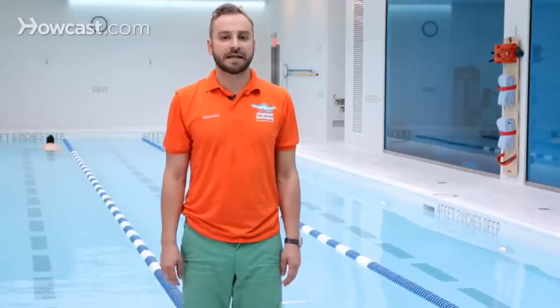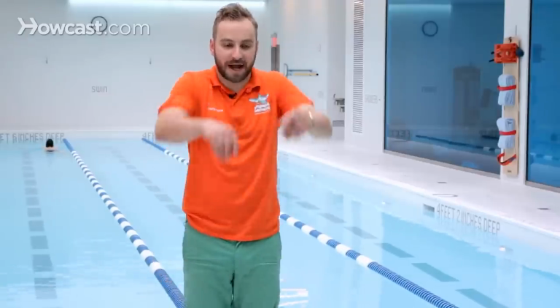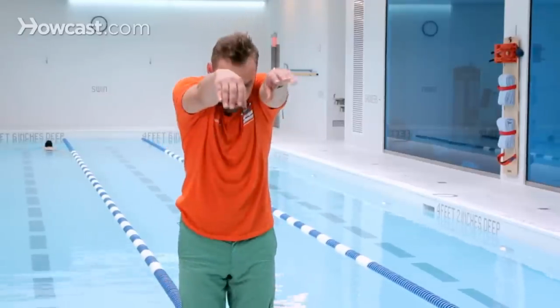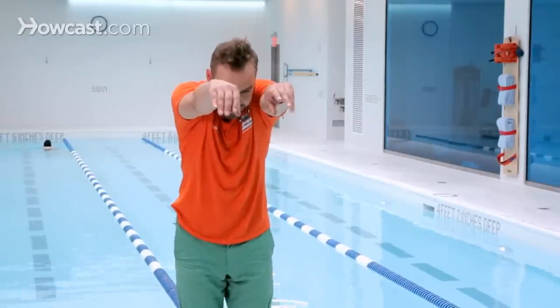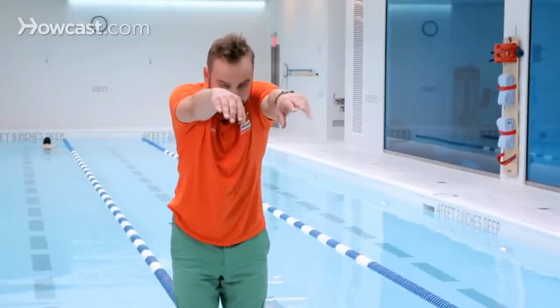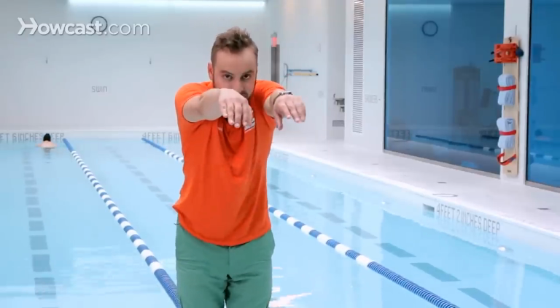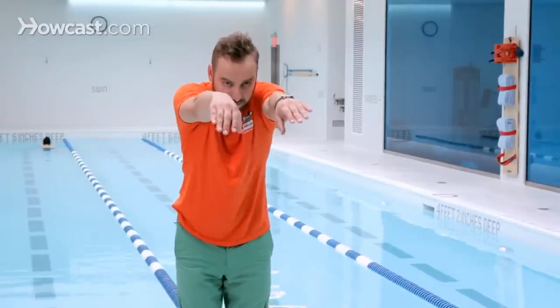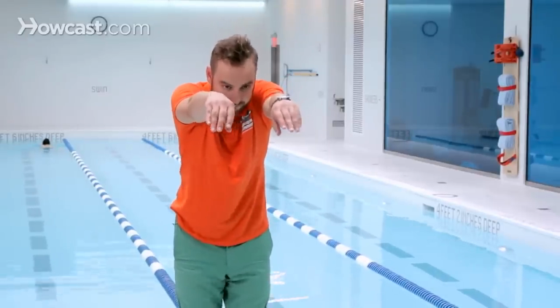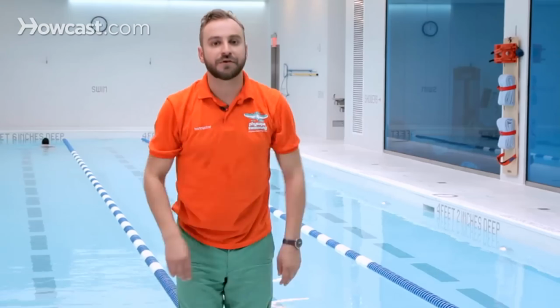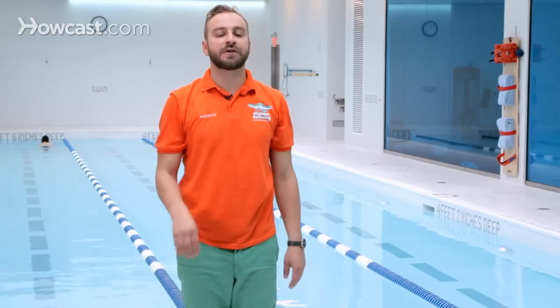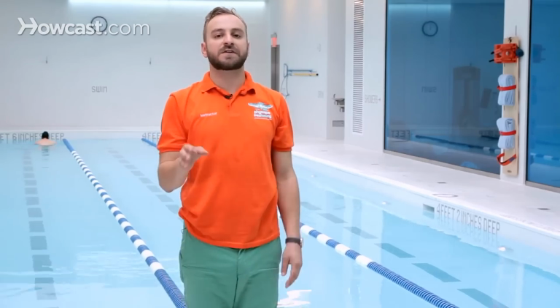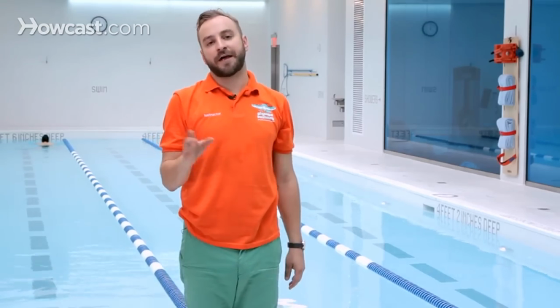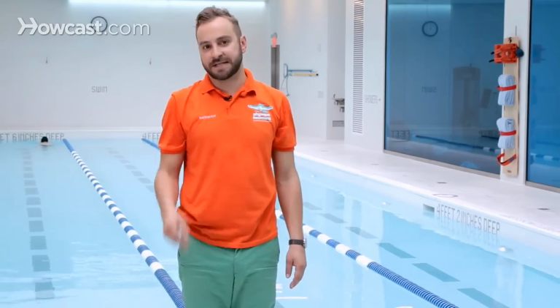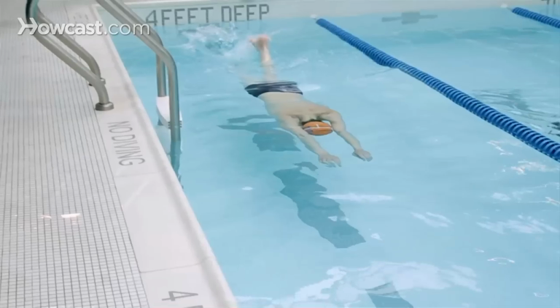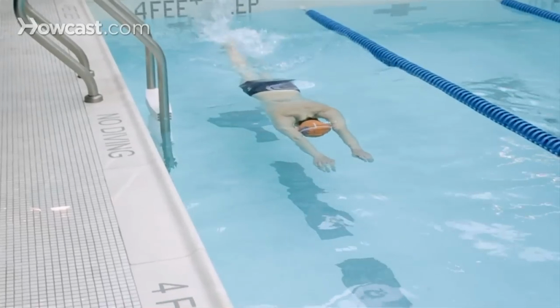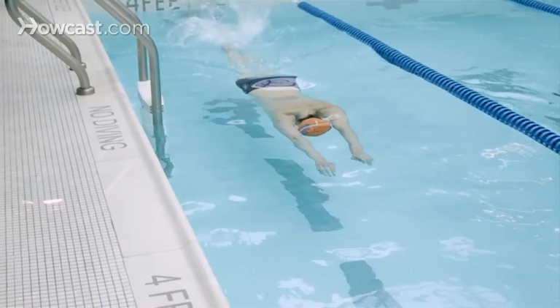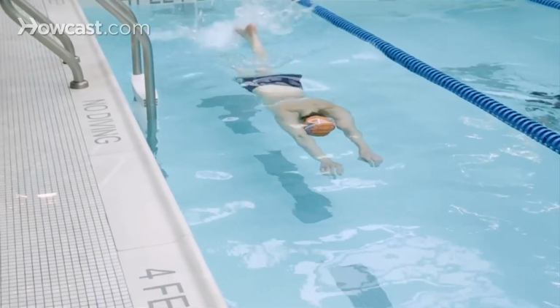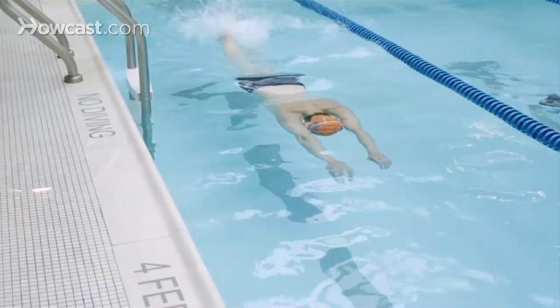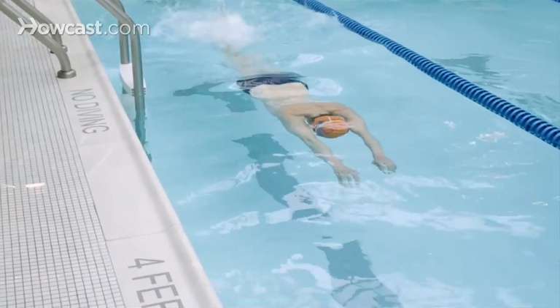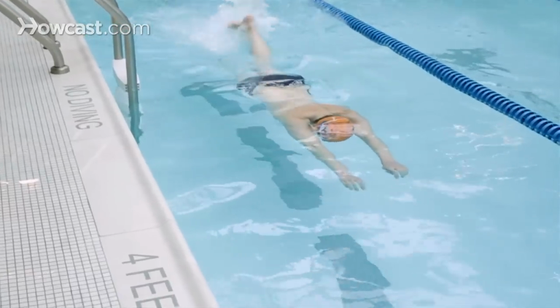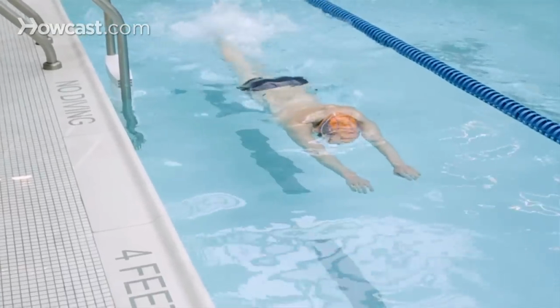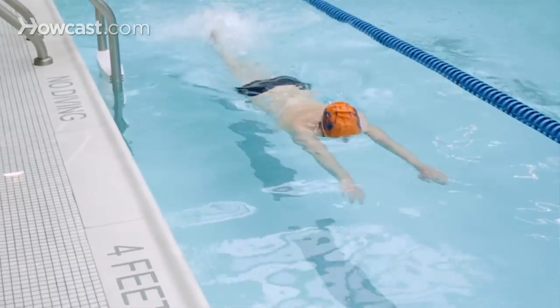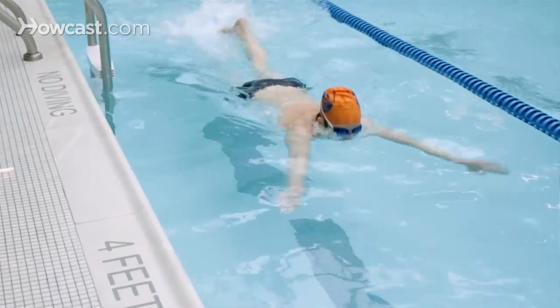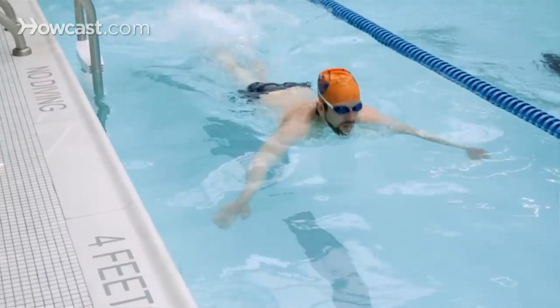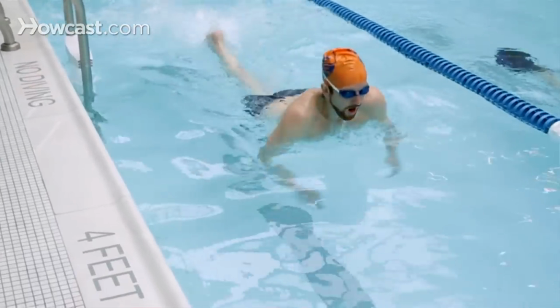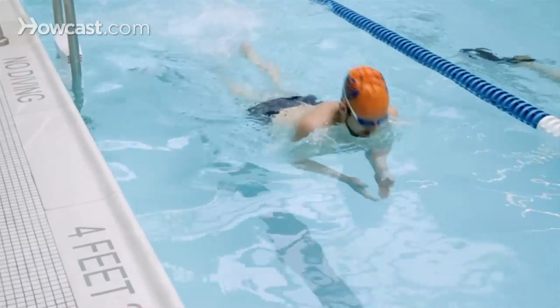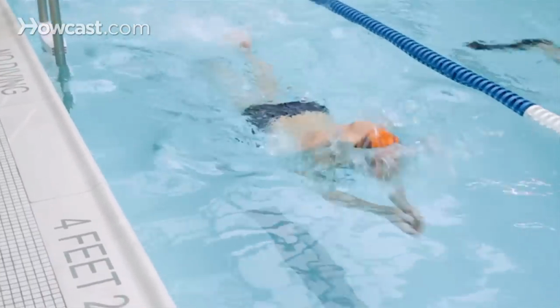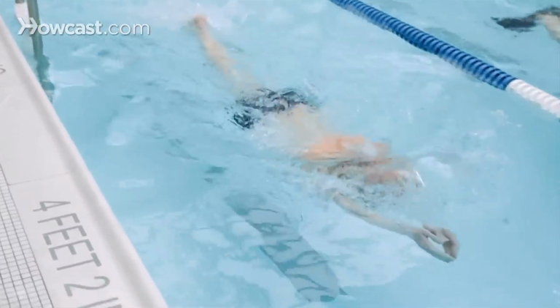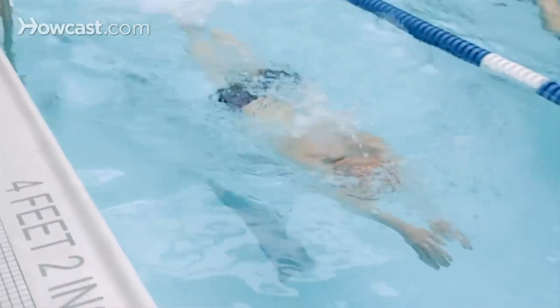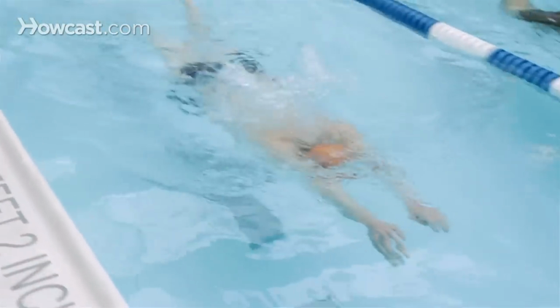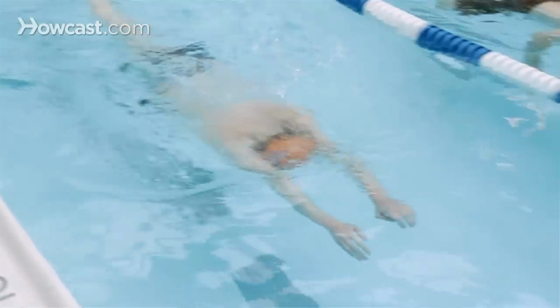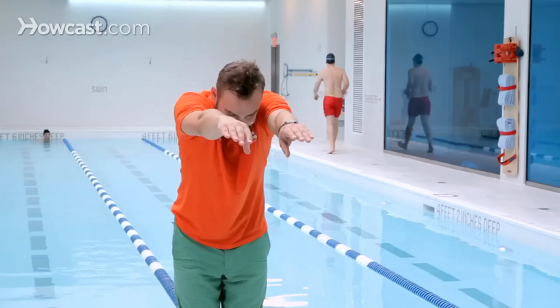One is practicing the arms with a regular freestyle kick. You can do it on an interval of every six kicks — kick six times with your legs, one through six, and then pull and breathe right after the six kicks.